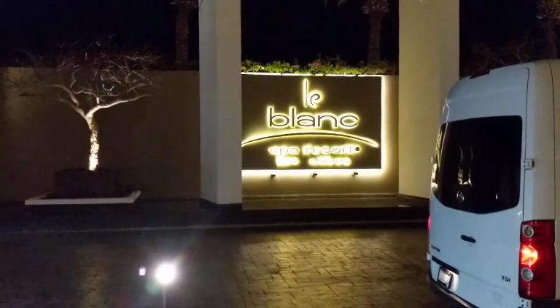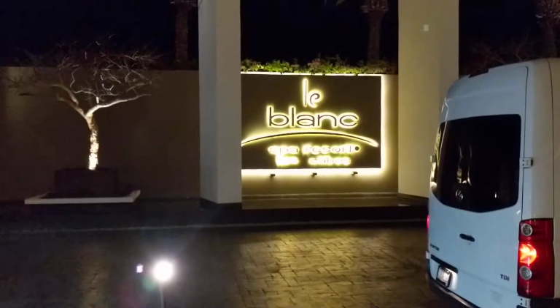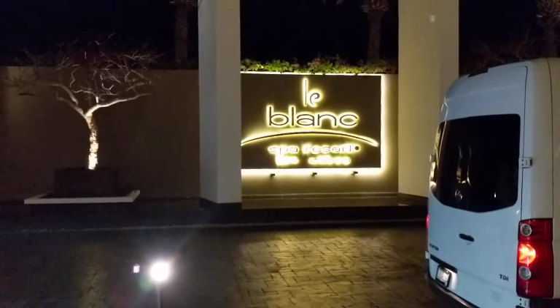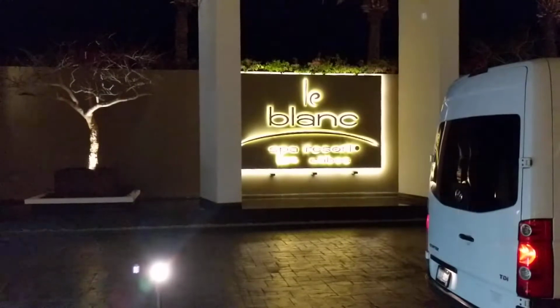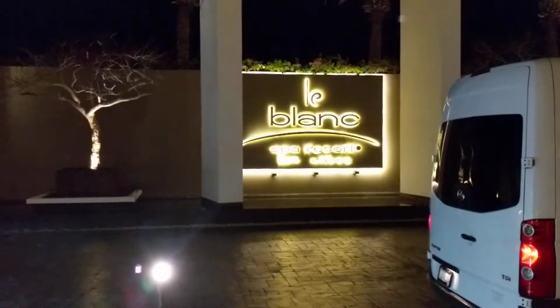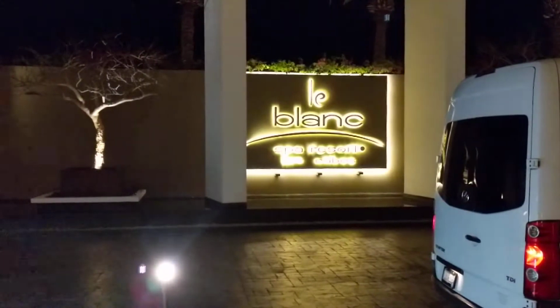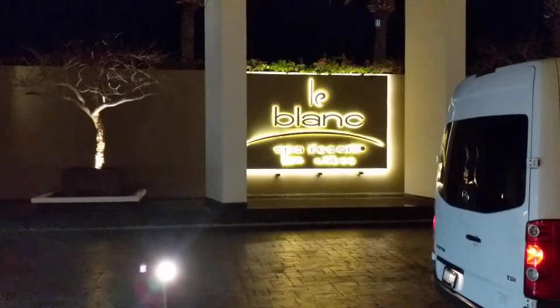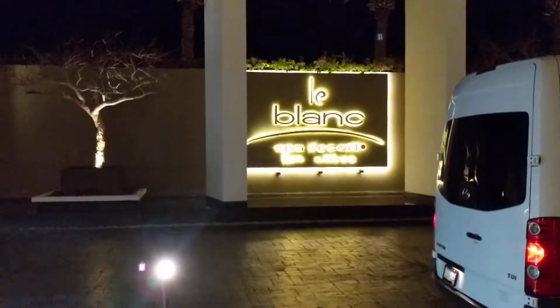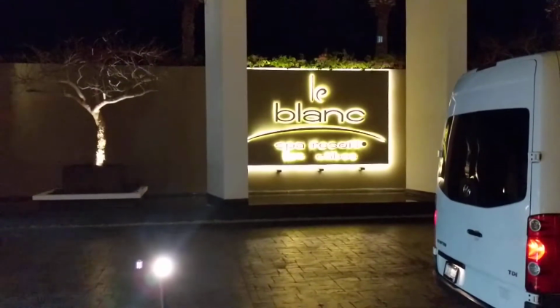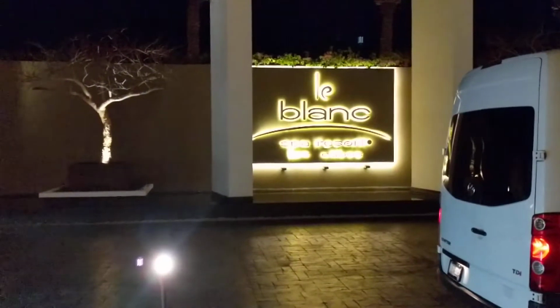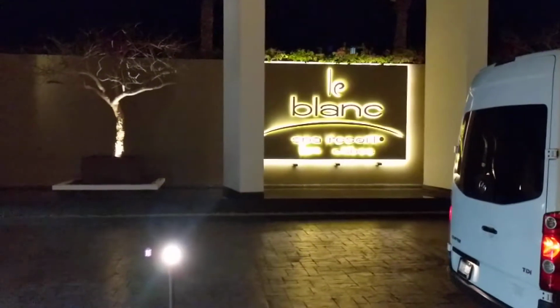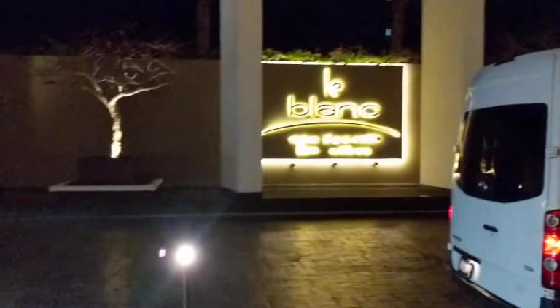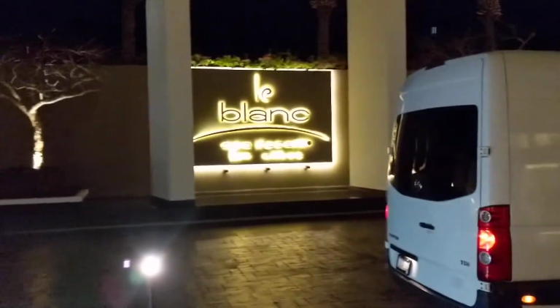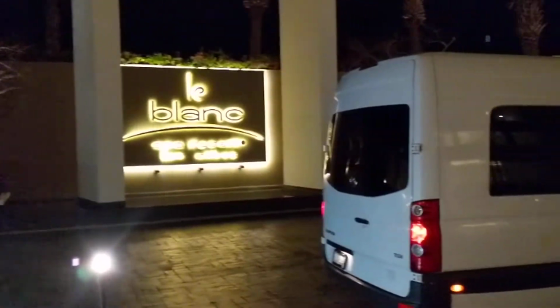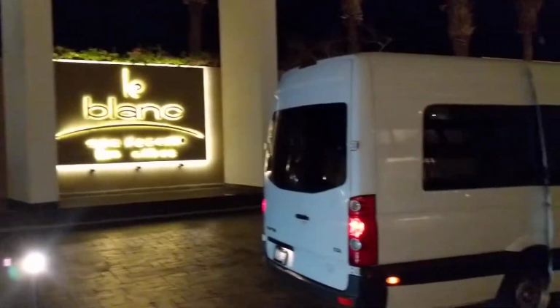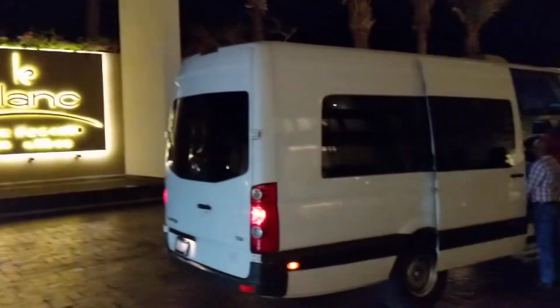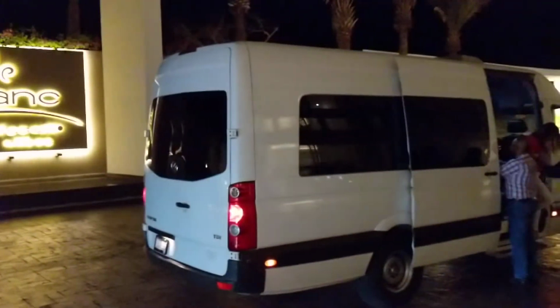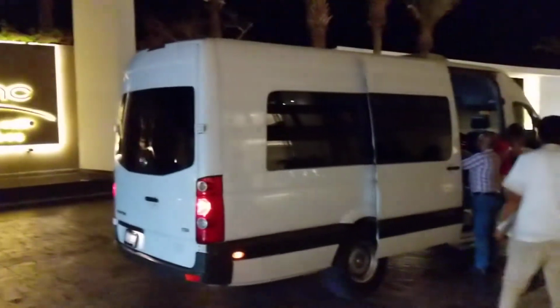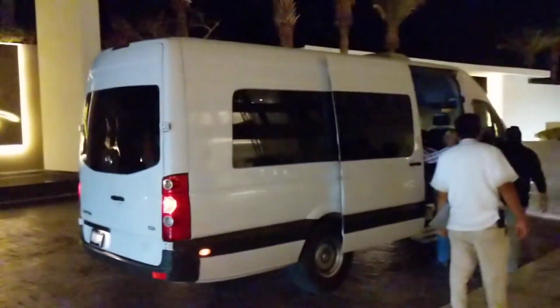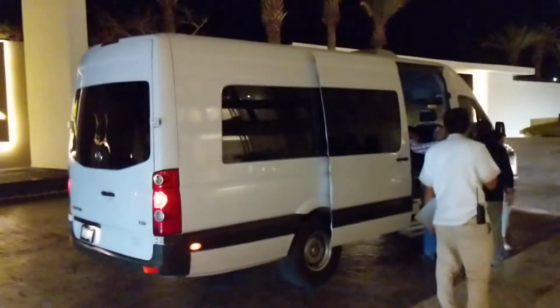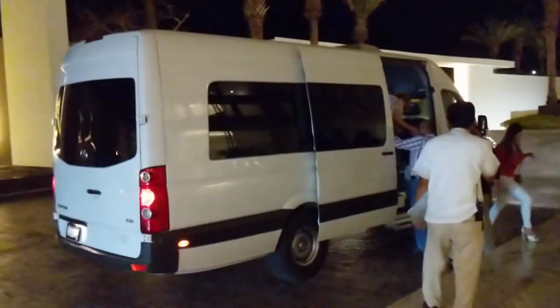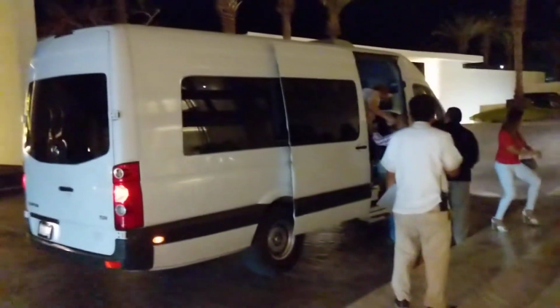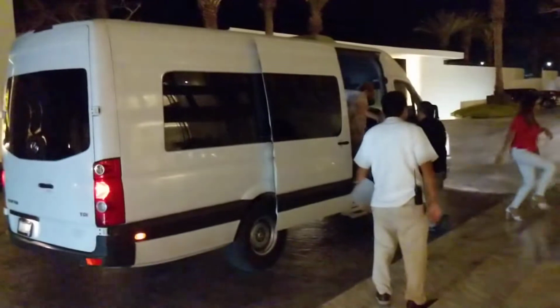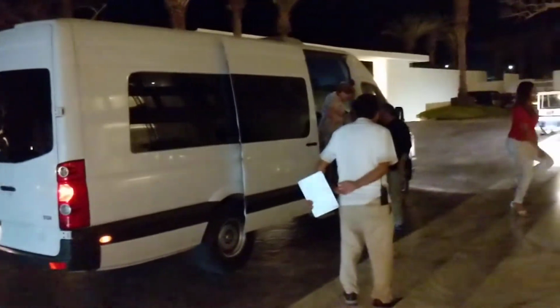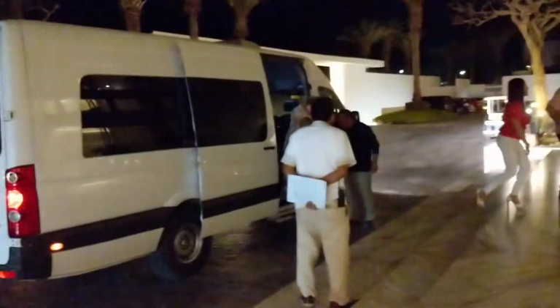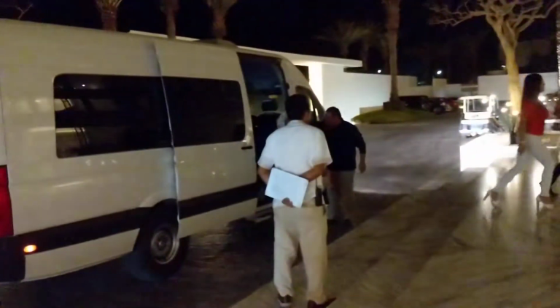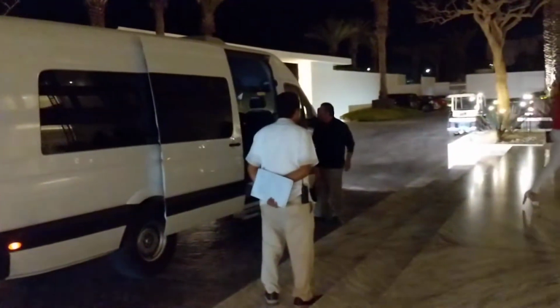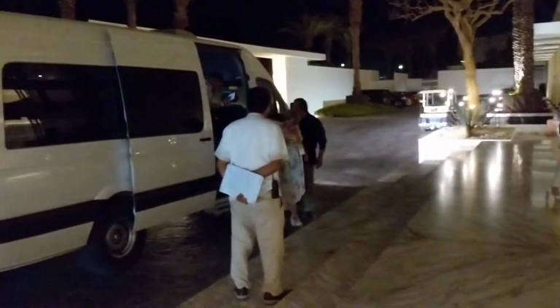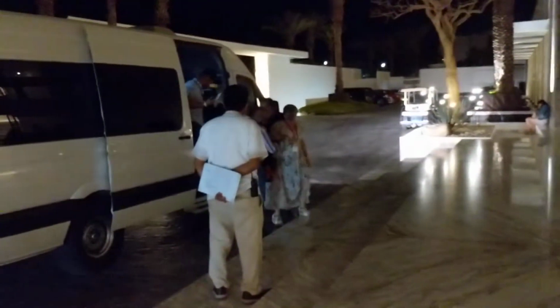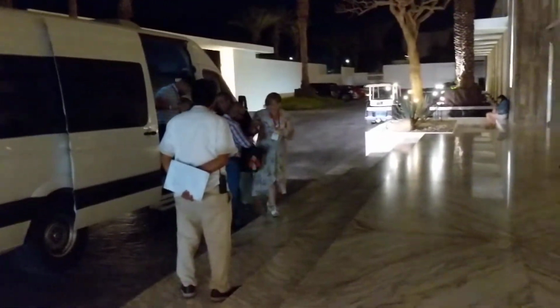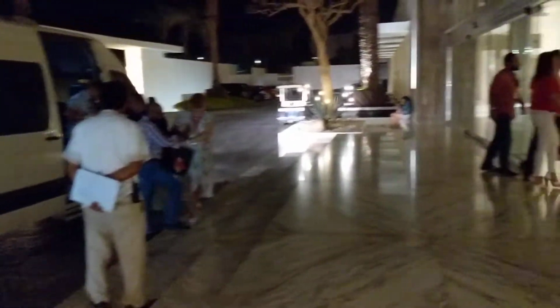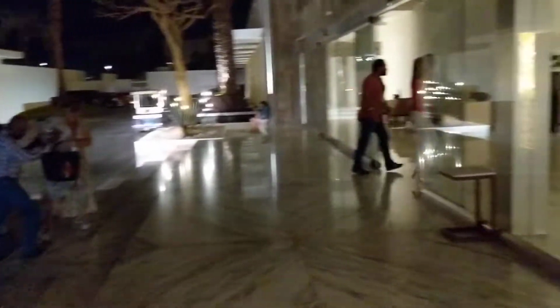This is Connie Riker from Create the Moment Travel and we are at the Le Blanc Spa Resort in Los Cabos. When you arrive, this is what a shared transfer vehicle looks like. You'll be greeted by the bell staff and they'll take any luggage that you have.